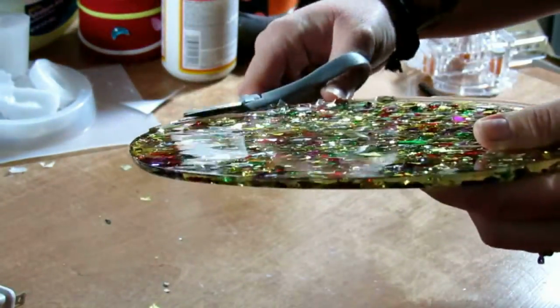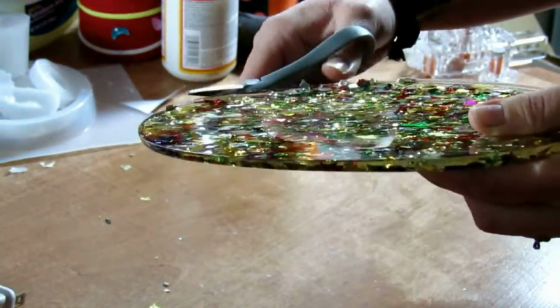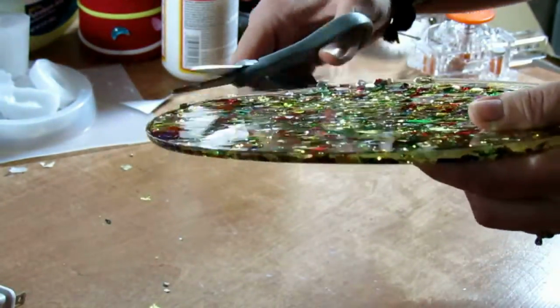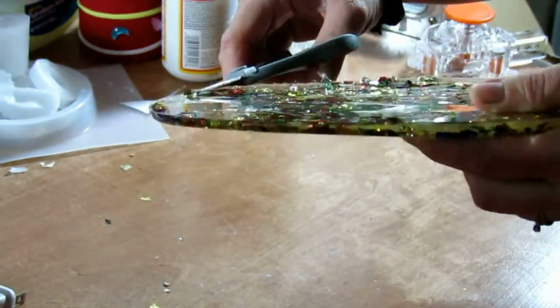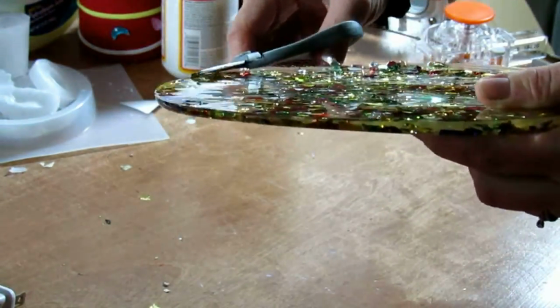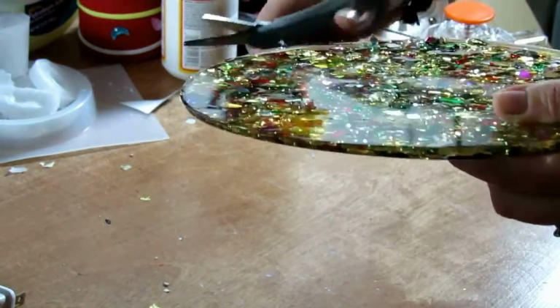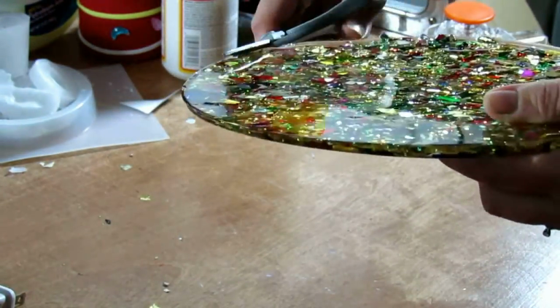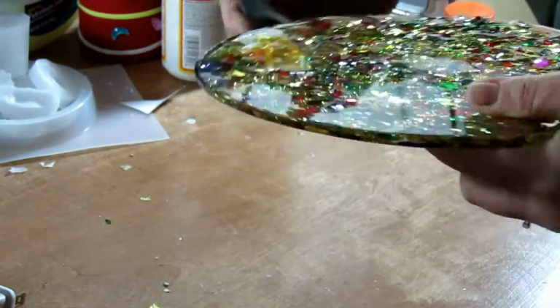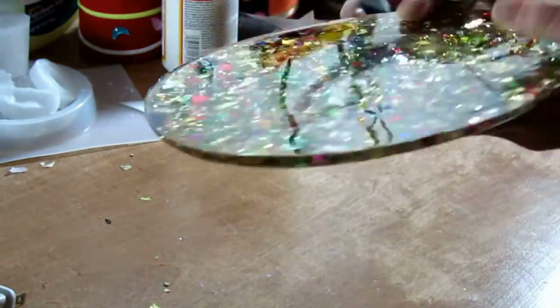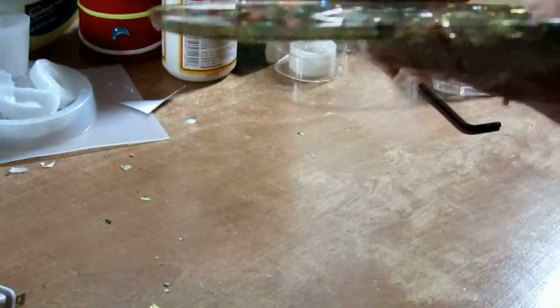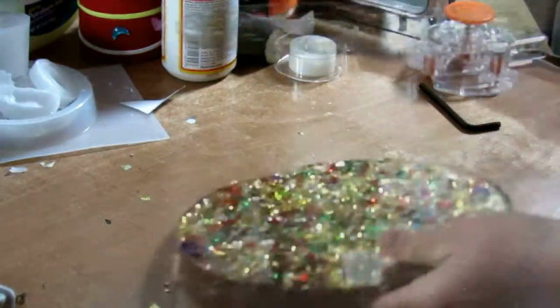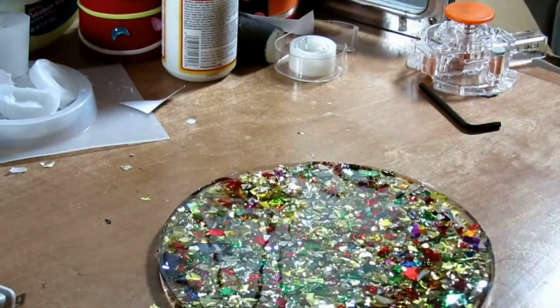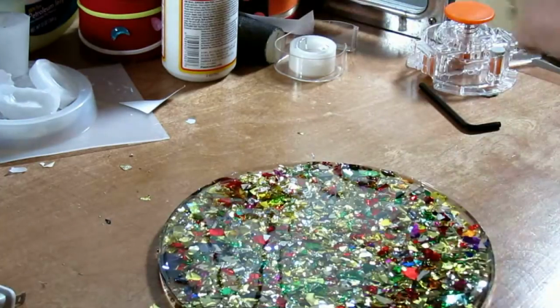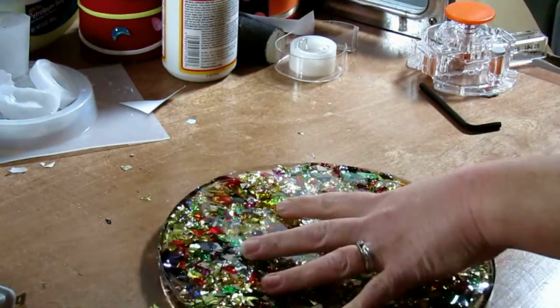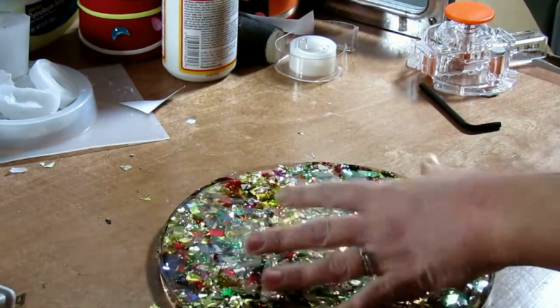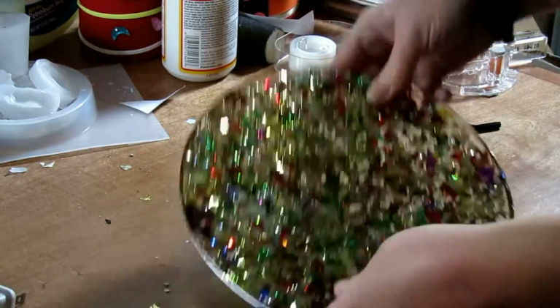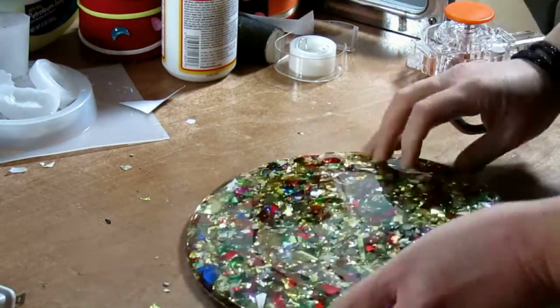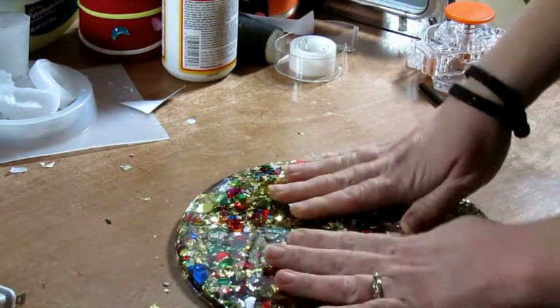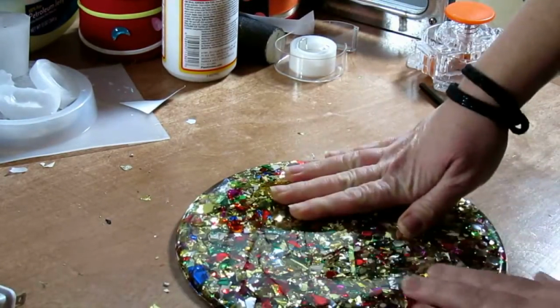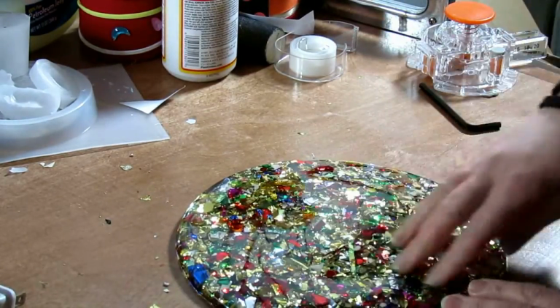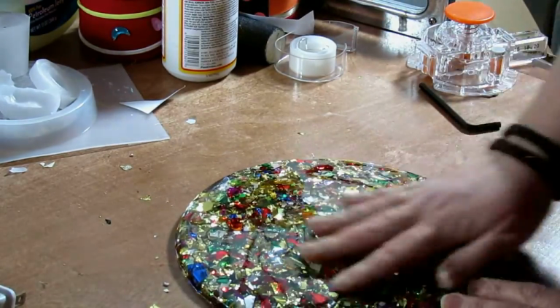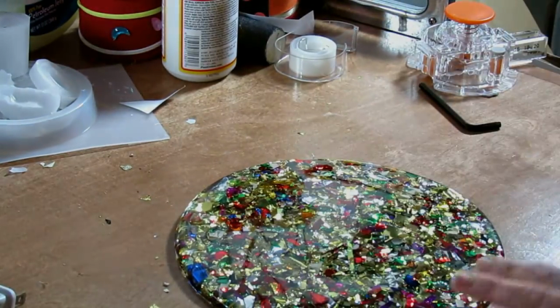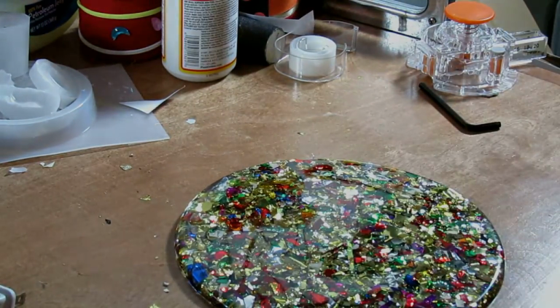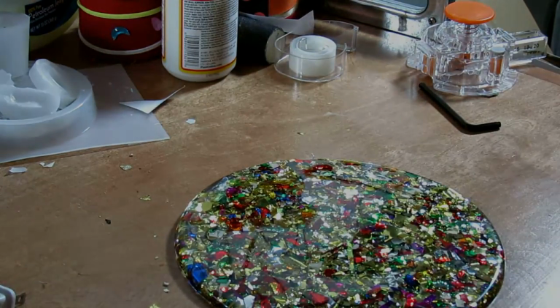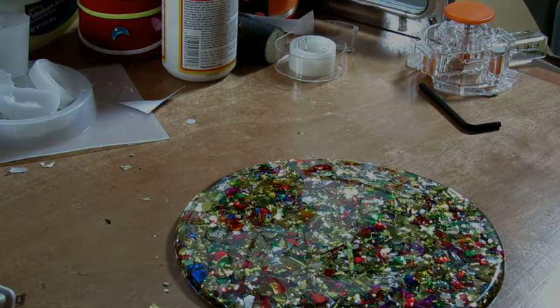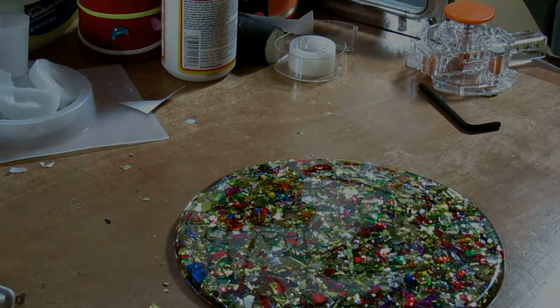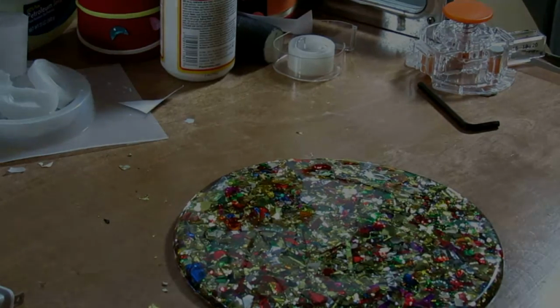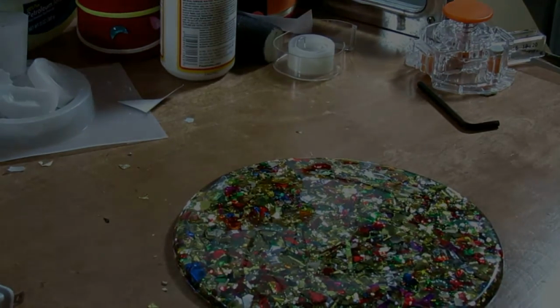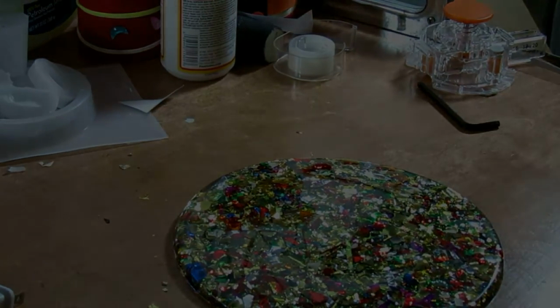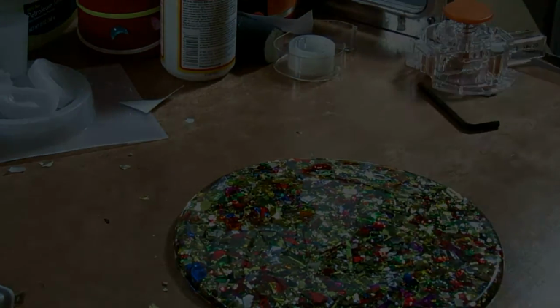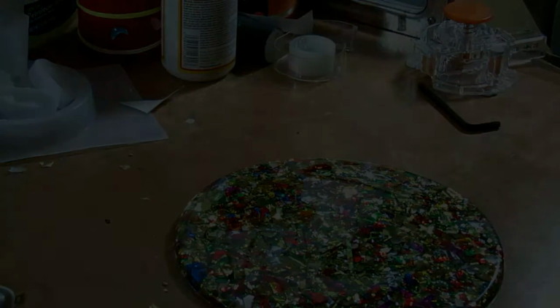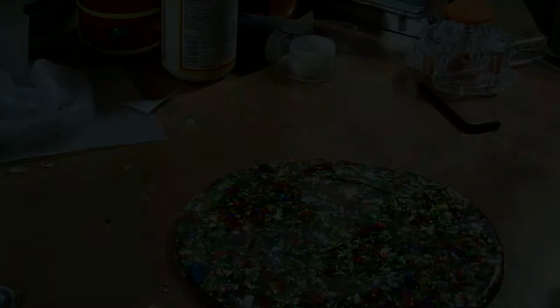One thing to keep in mind when using this is that it is not food safe. There are resins available out there for such projects, but we never intended for this plate to hold food — just a bottle of wine and some wine glasses.